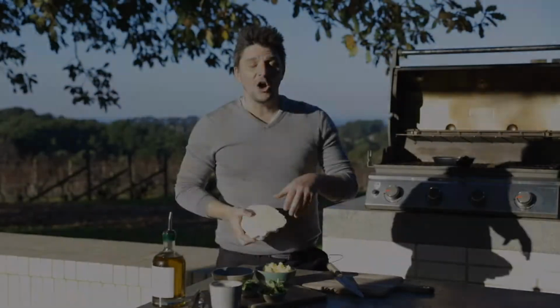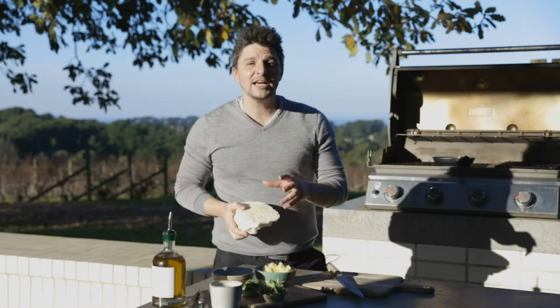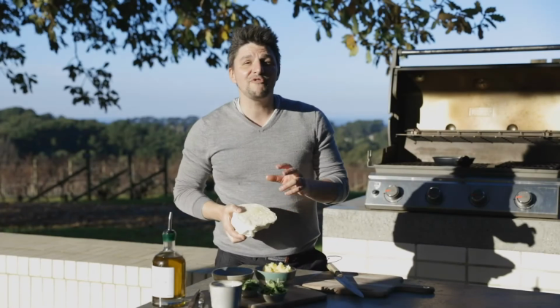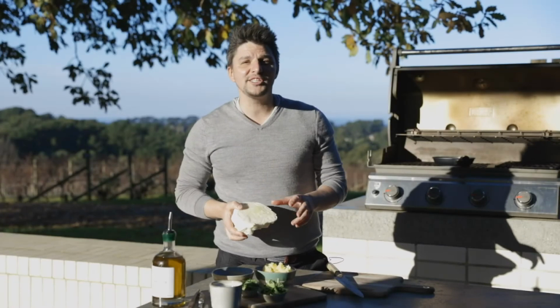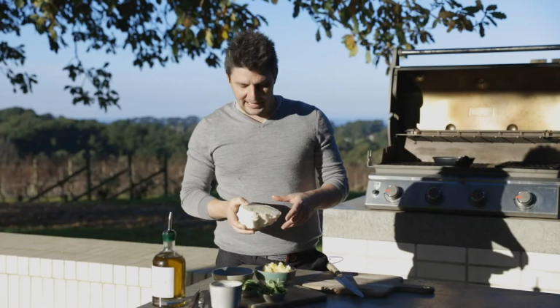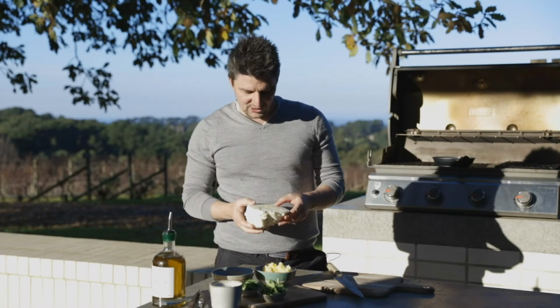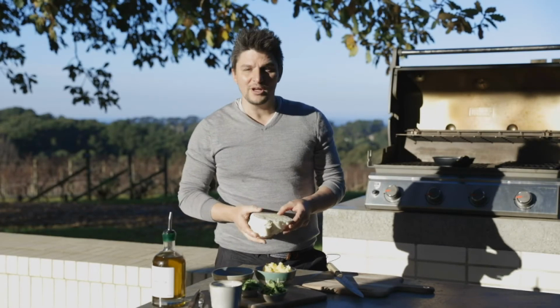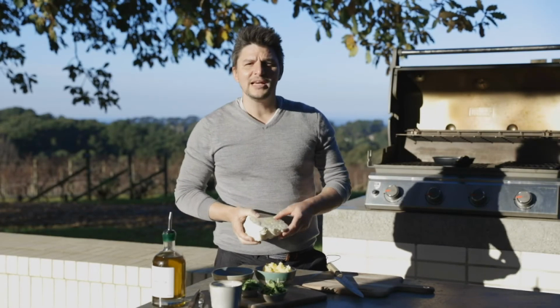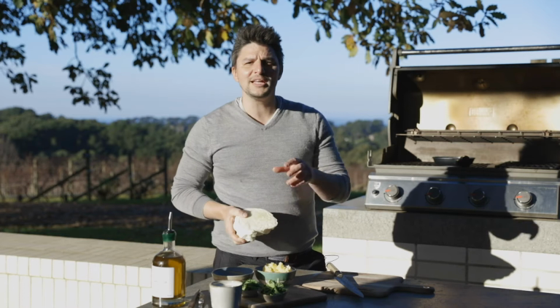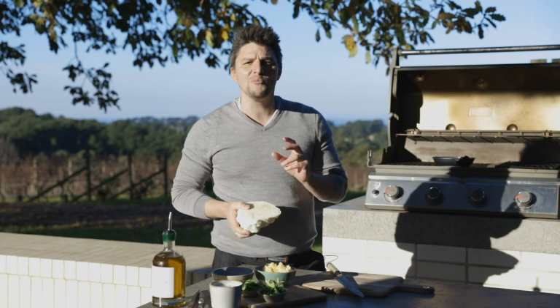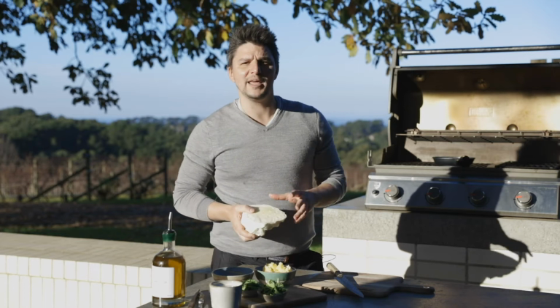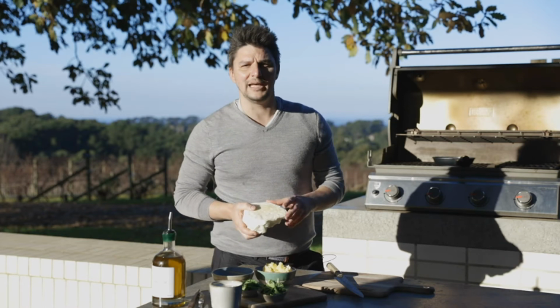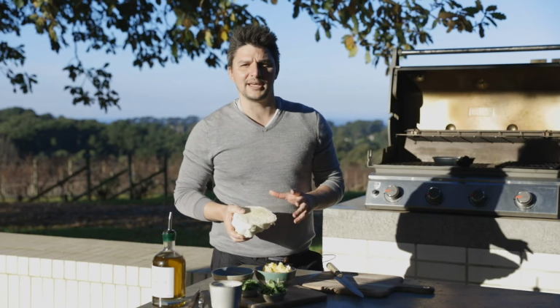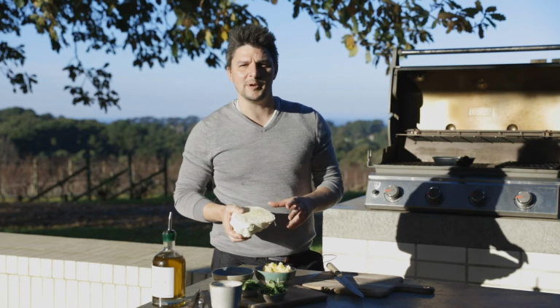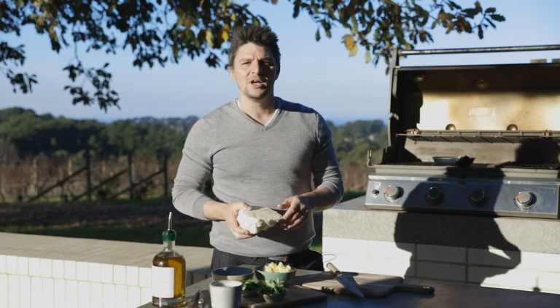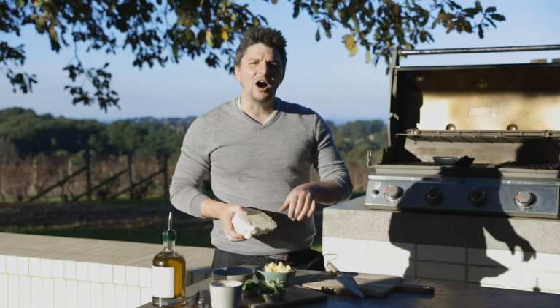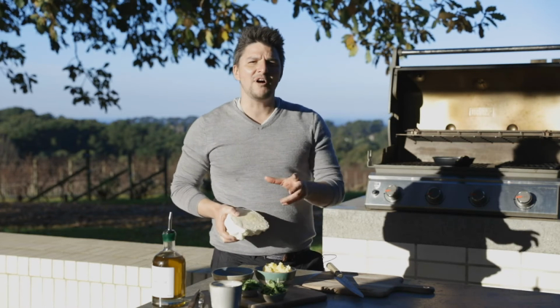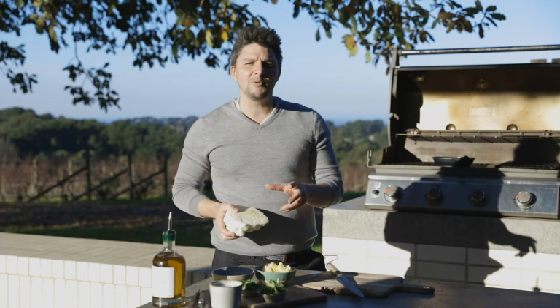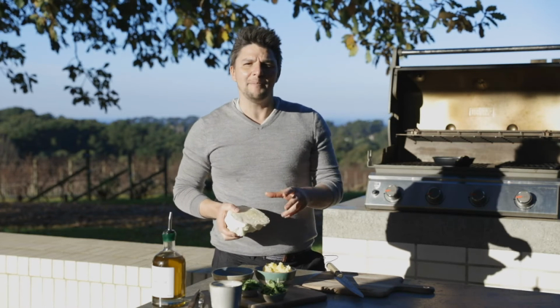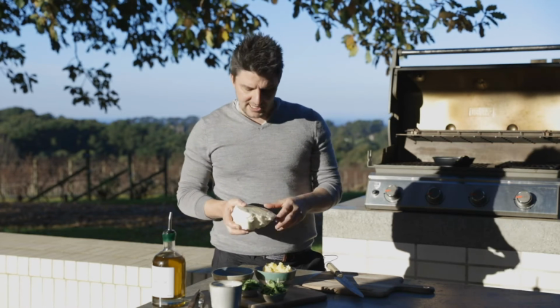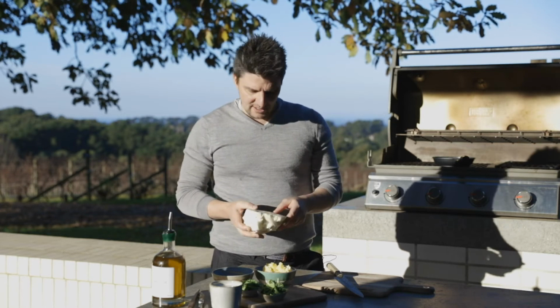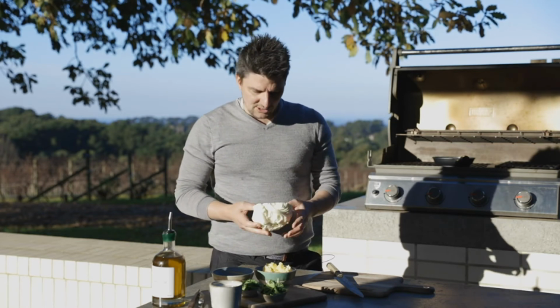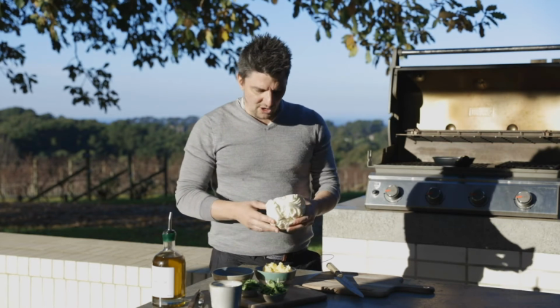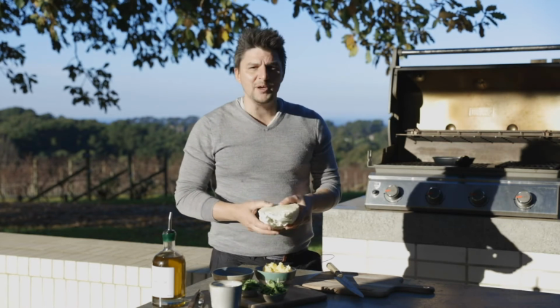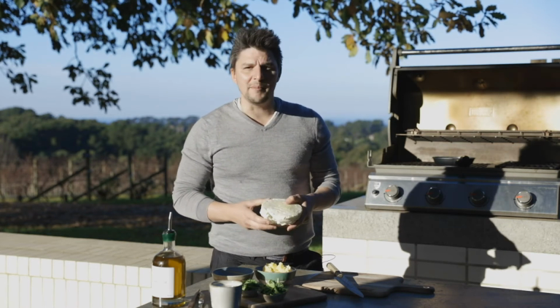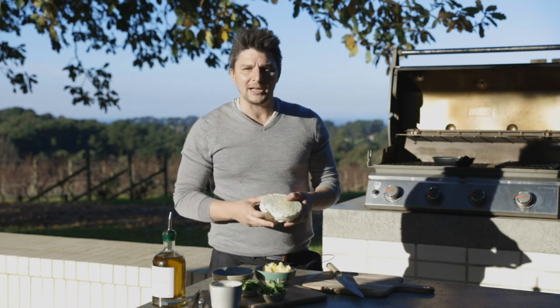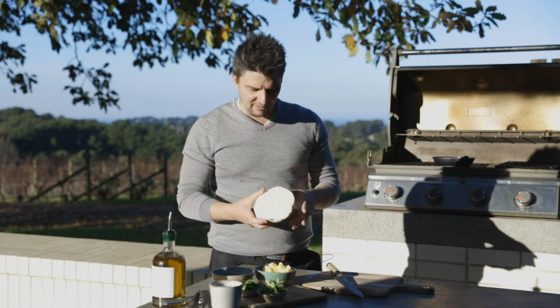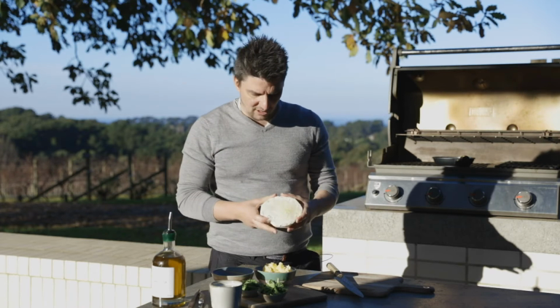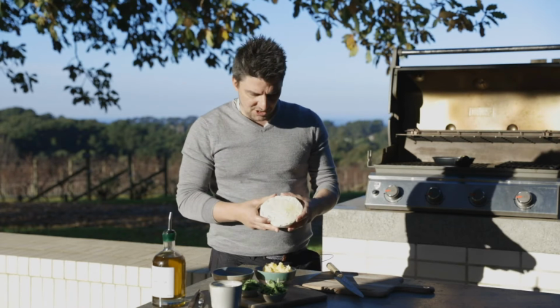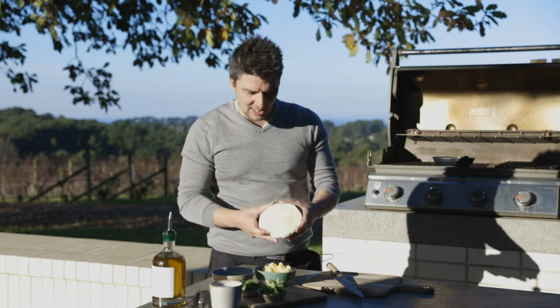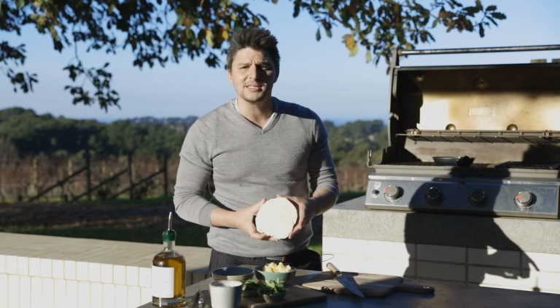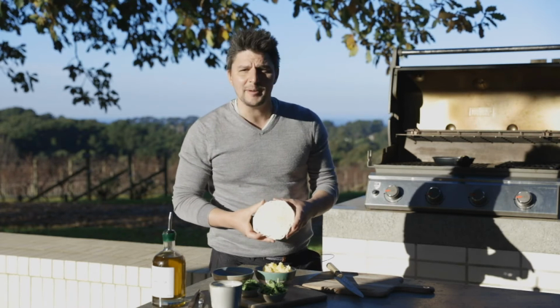So the first thing I need to do is remove the outer leaves of the cabbage. I find them quite bitter, so I've peeled them back until I've got just a nice-sized cabbage.